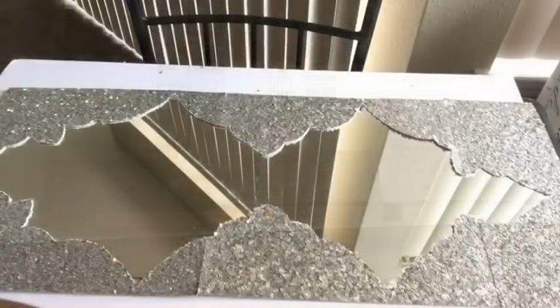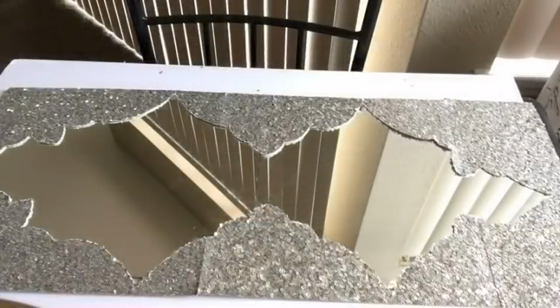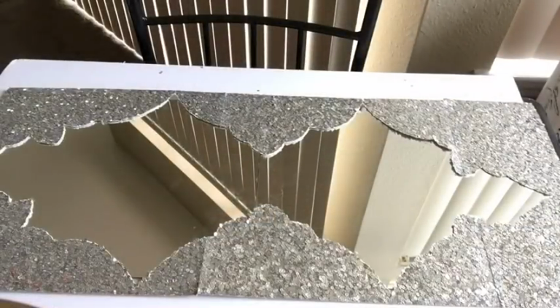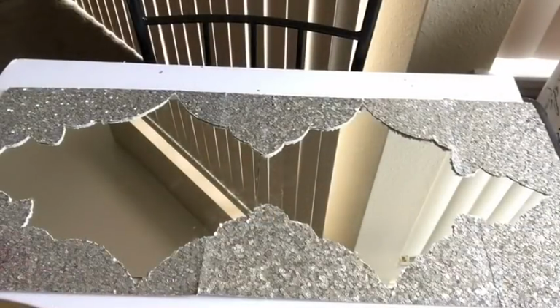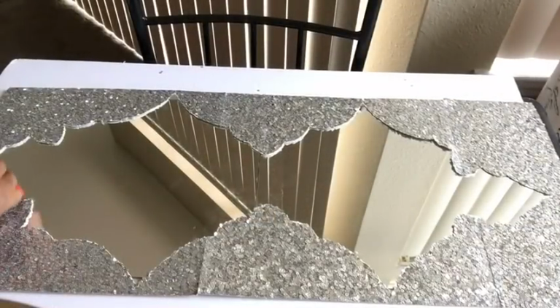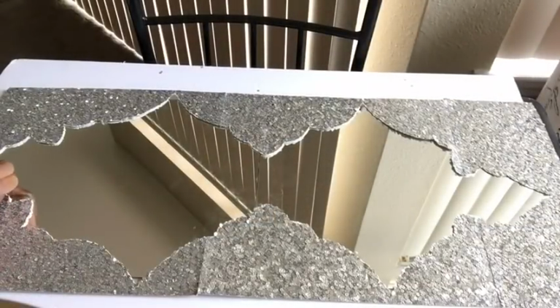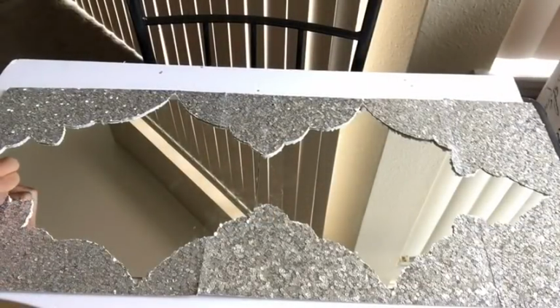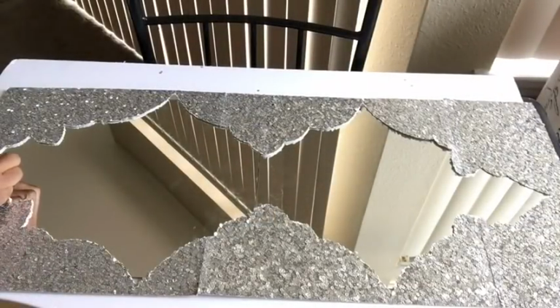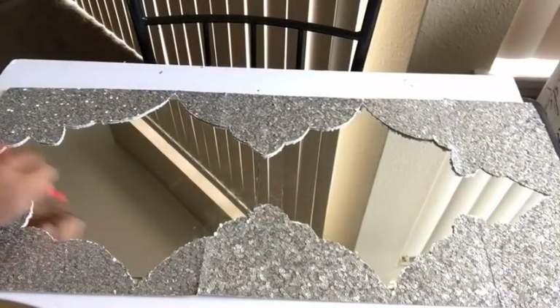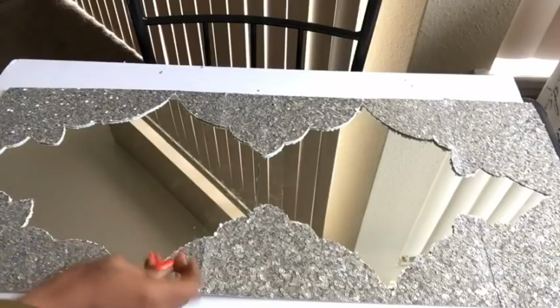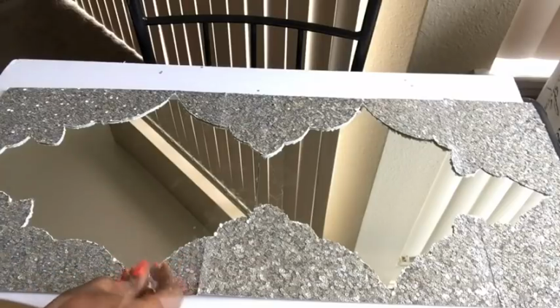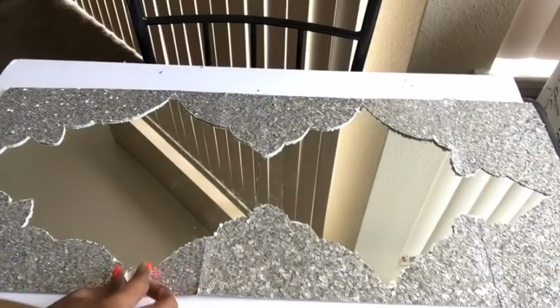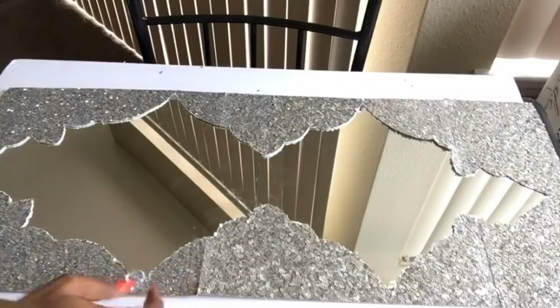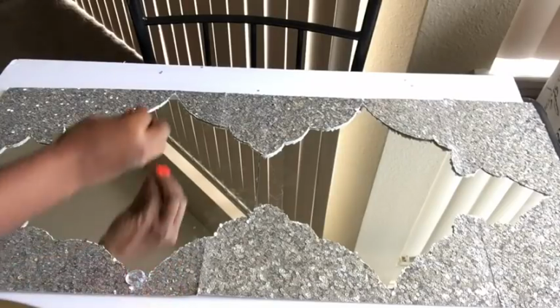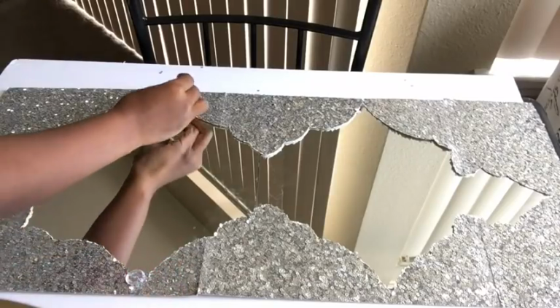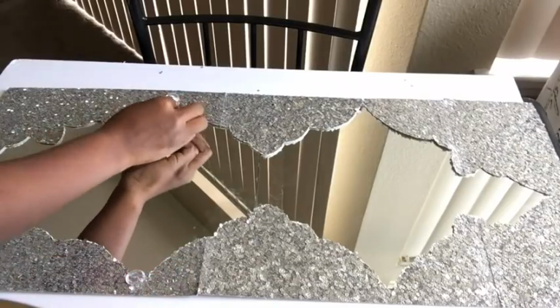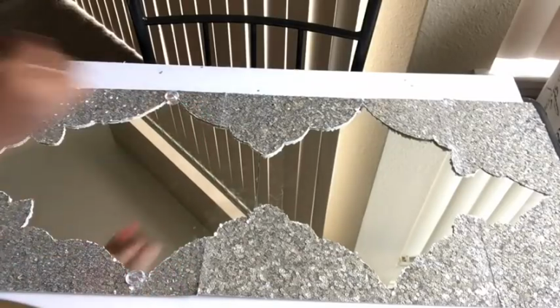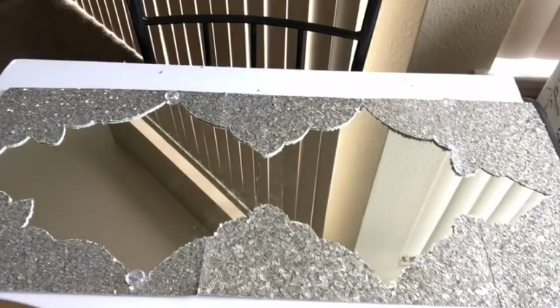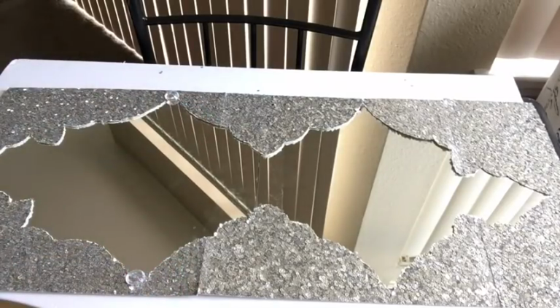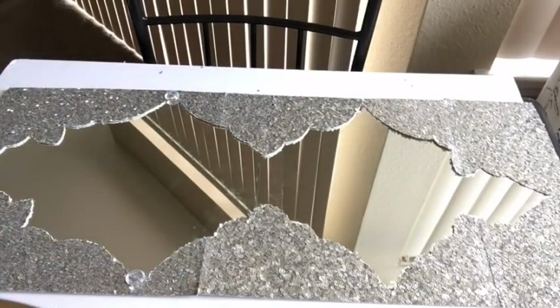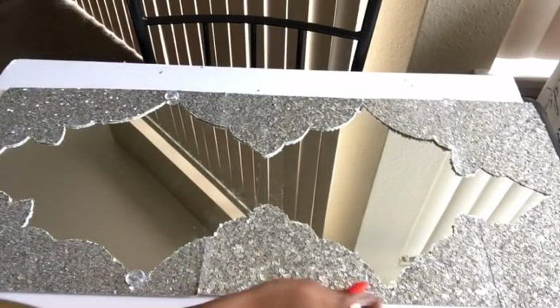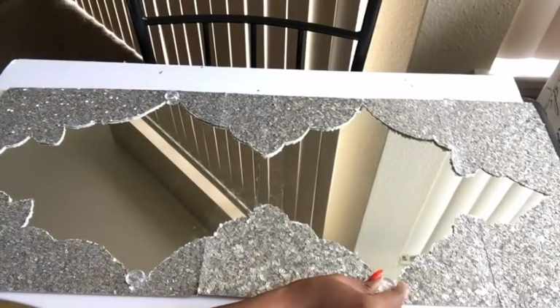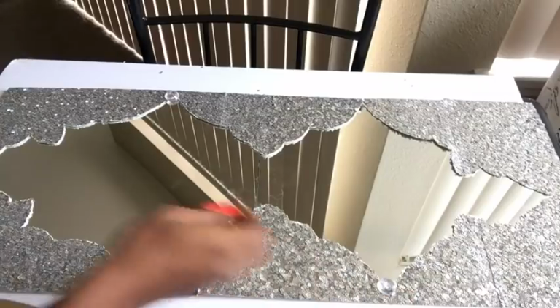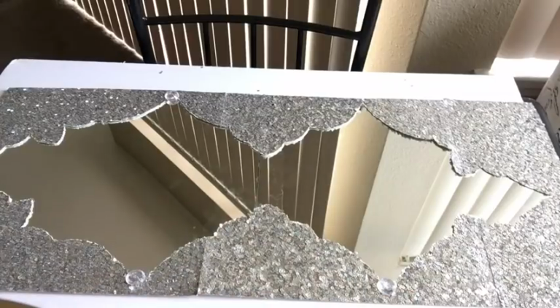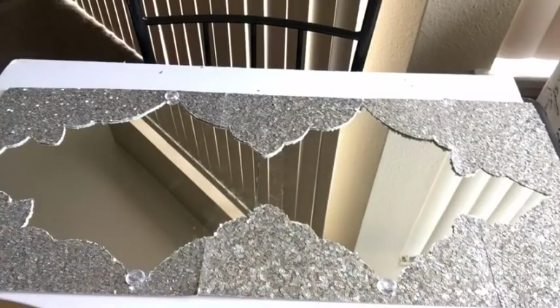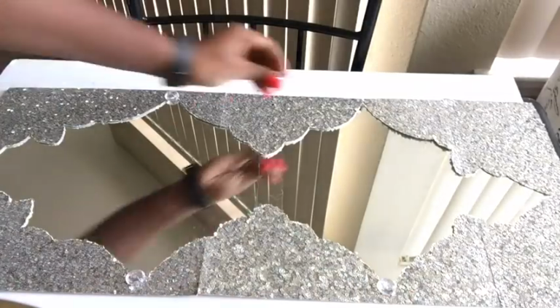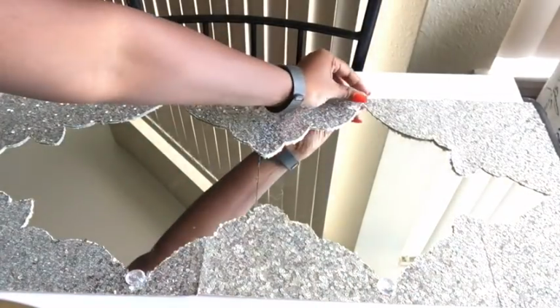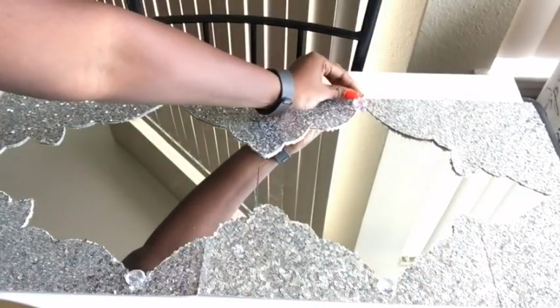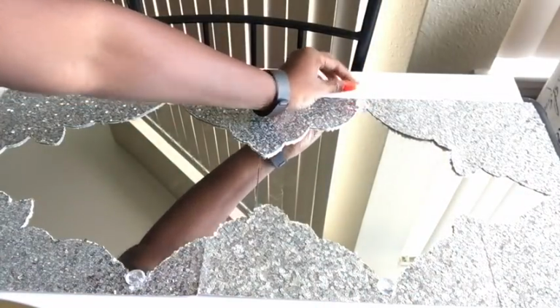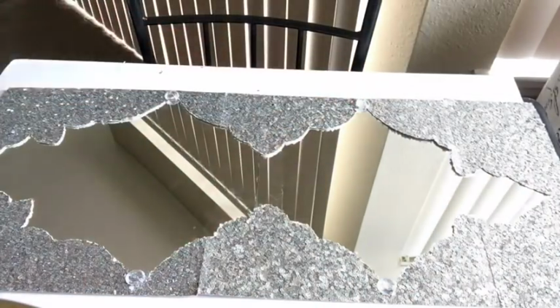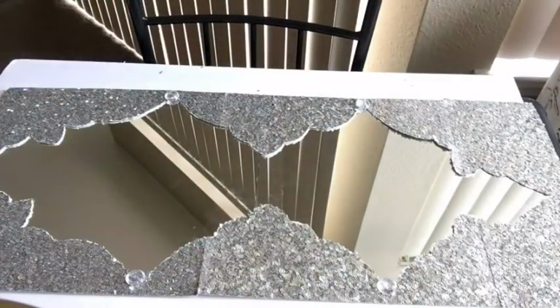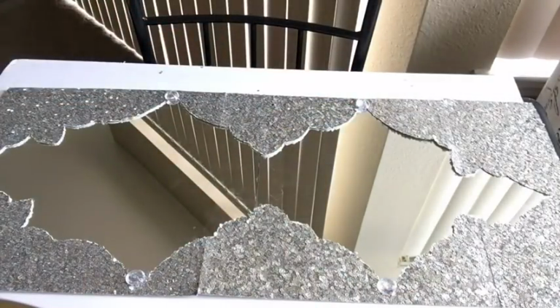I flipped the design over and placed it on the mirror — you can still see the lines because it hasn't been glued down yet. At some corners of the design I'm going to be gluing down acrylic gems.